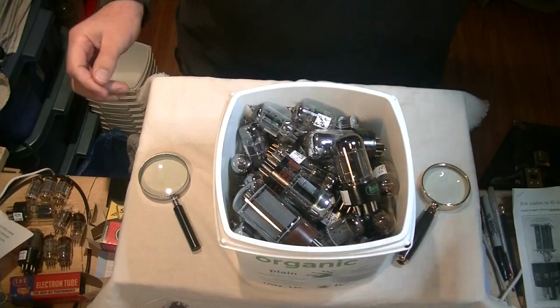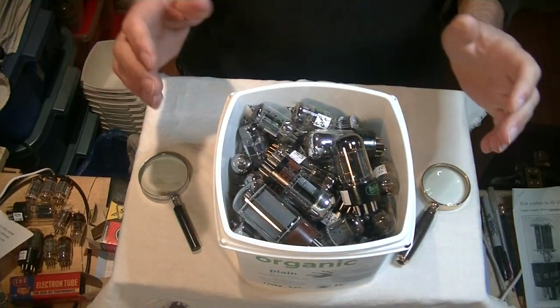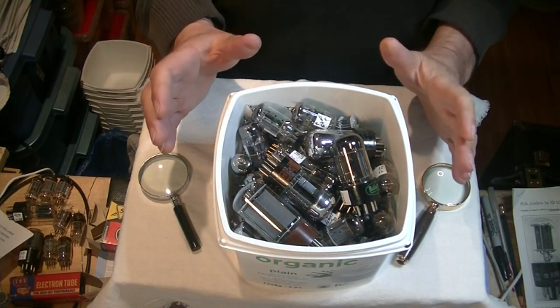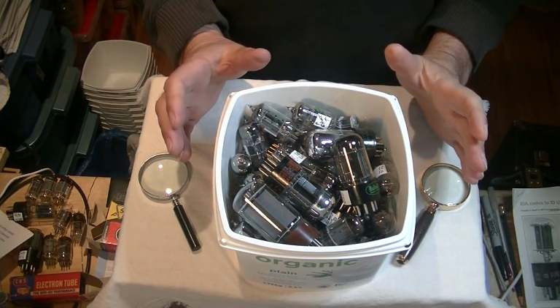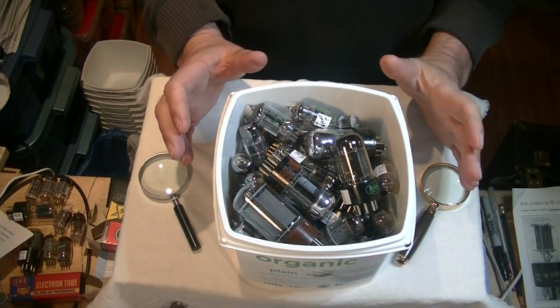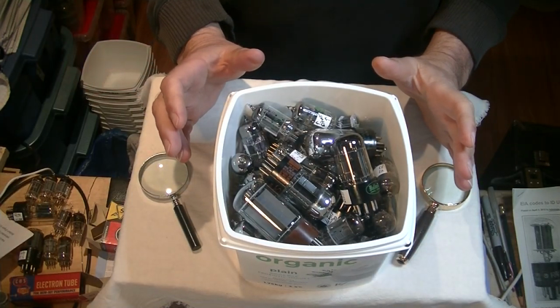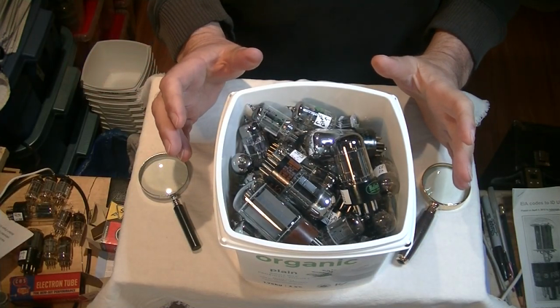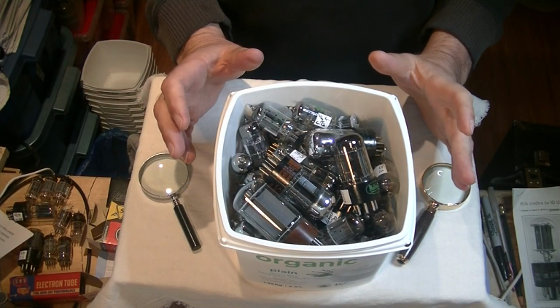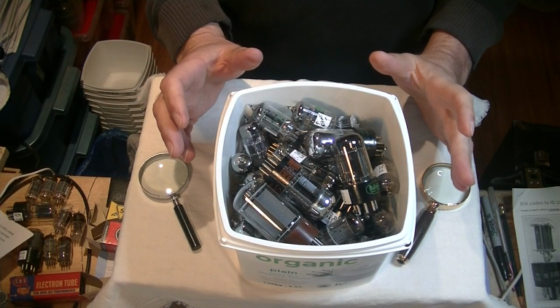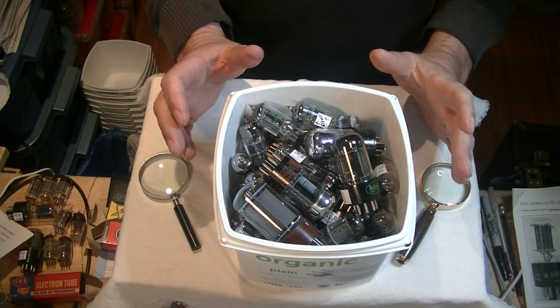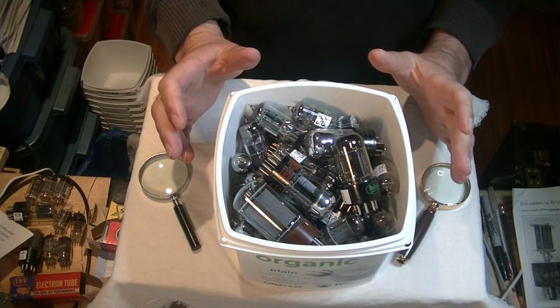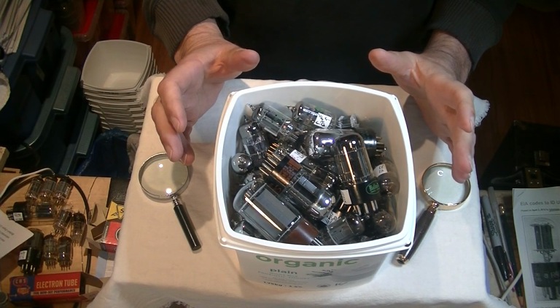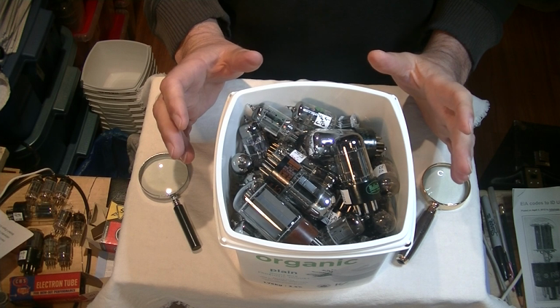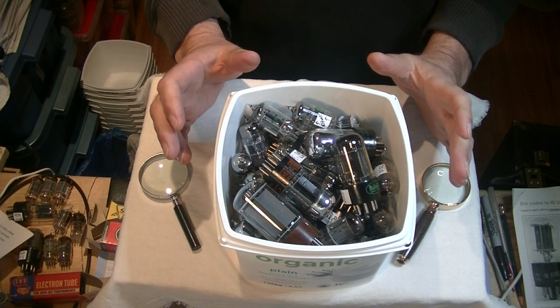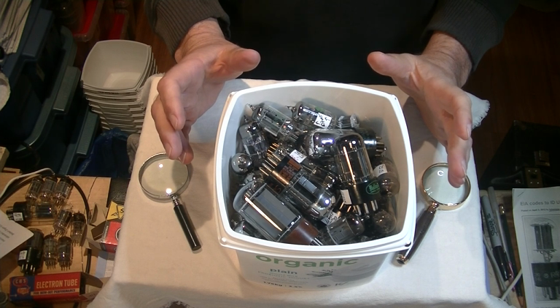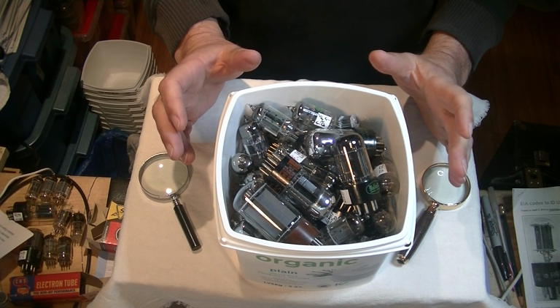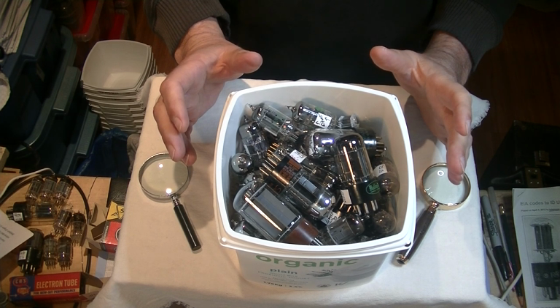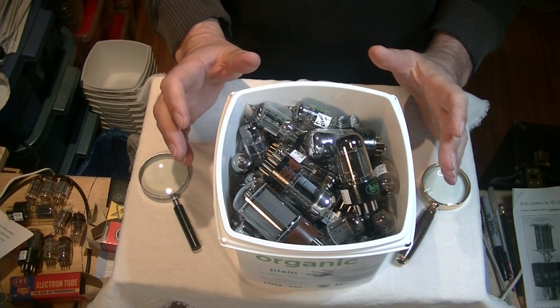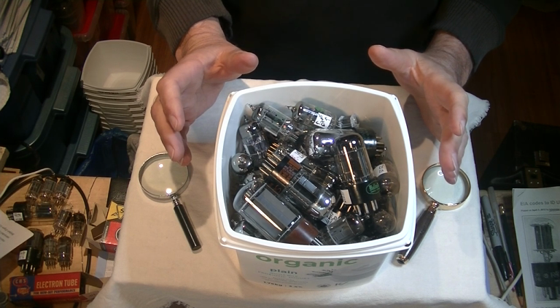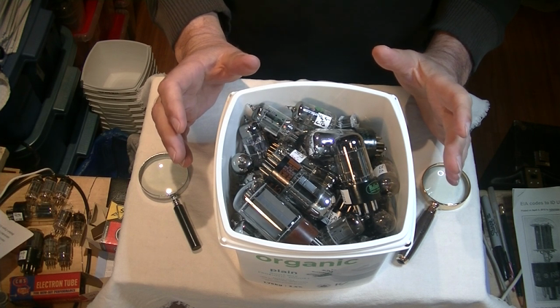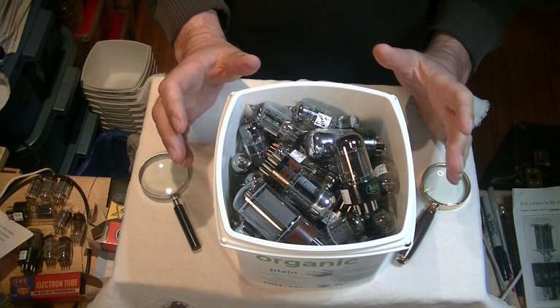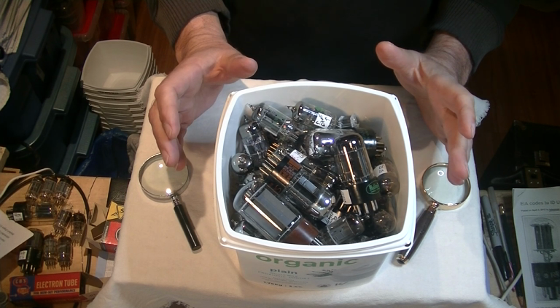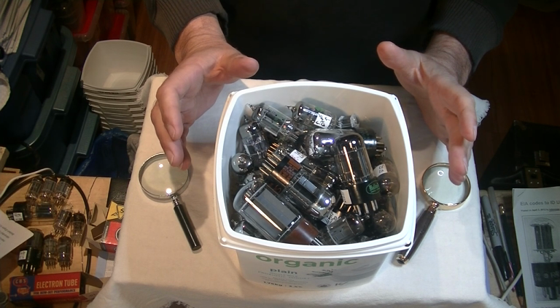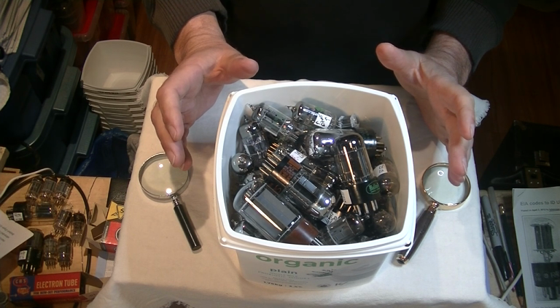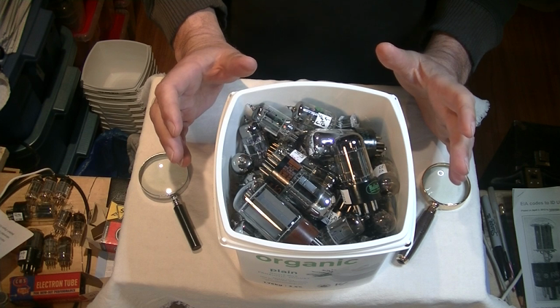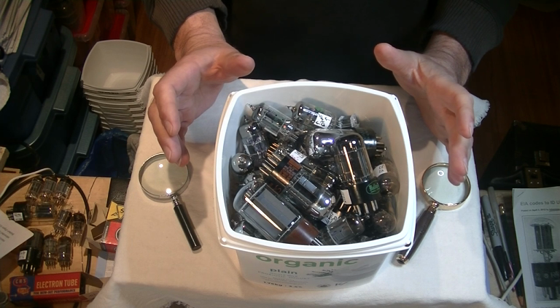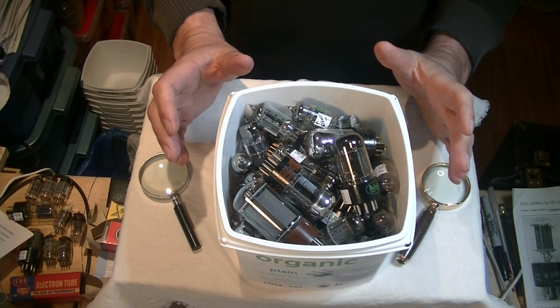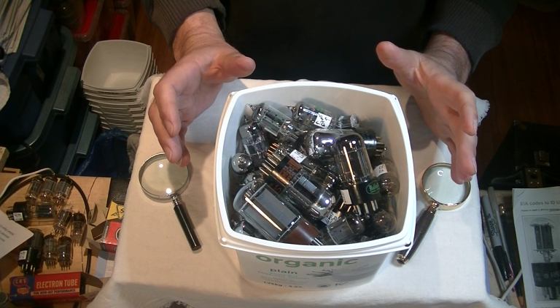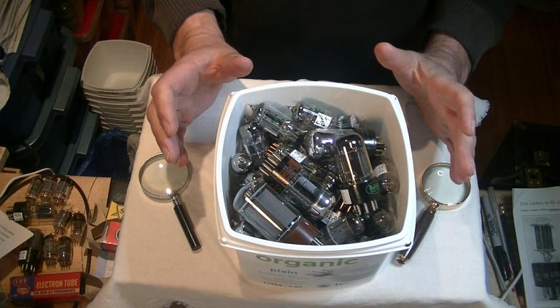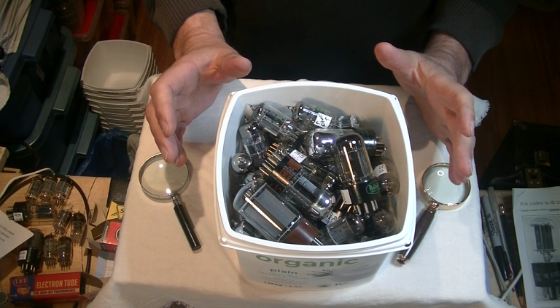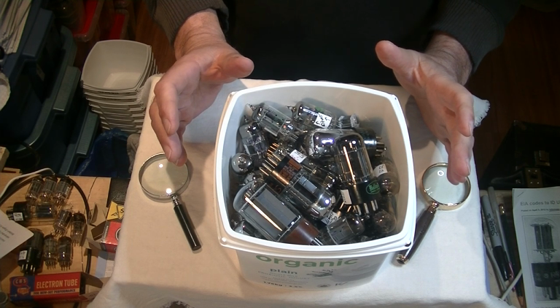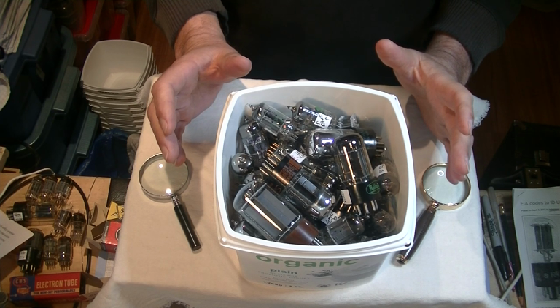Hello everyone, it's Jim from Valves and More, an online vintage tube store. Today, in Tube Lab number 12, we're going to learn how to identify tubes made in North America.